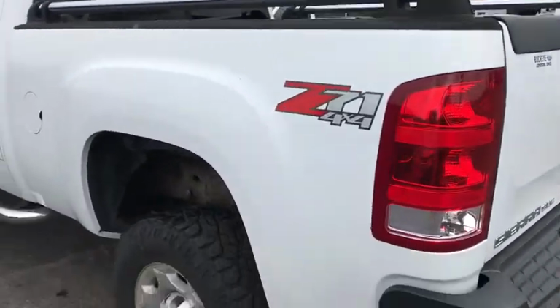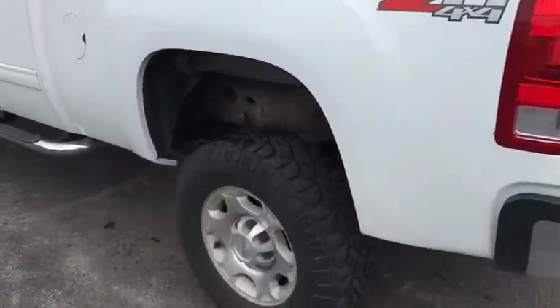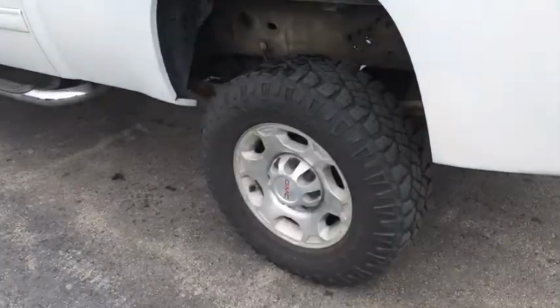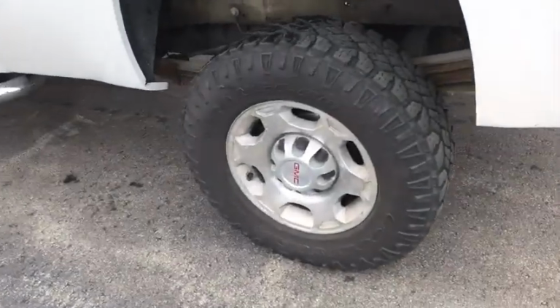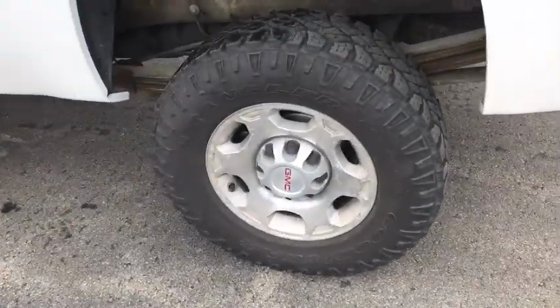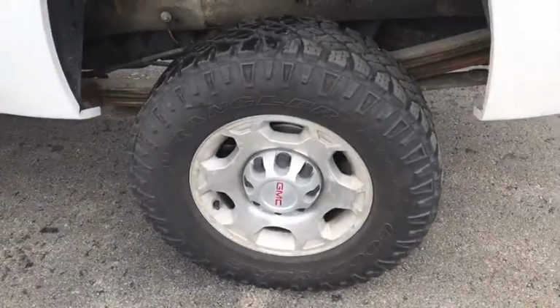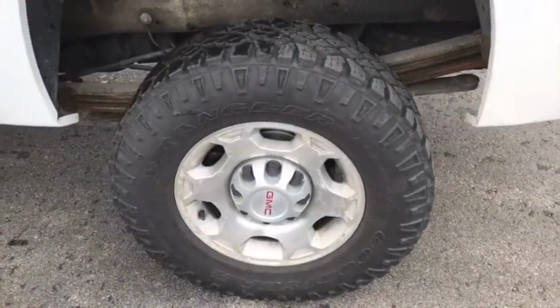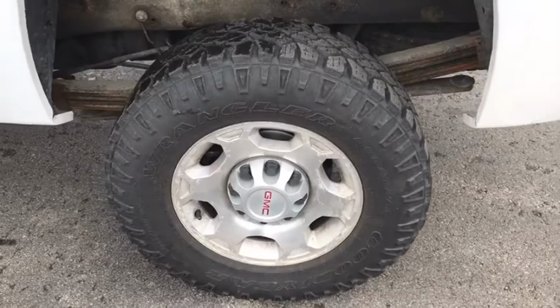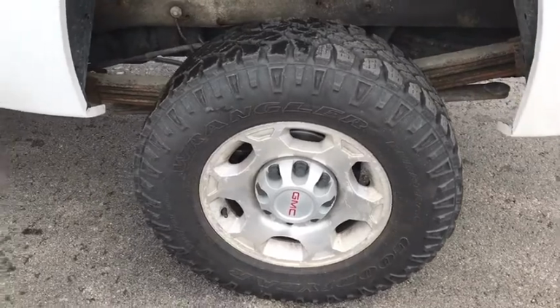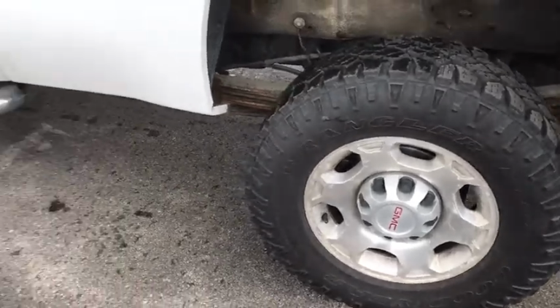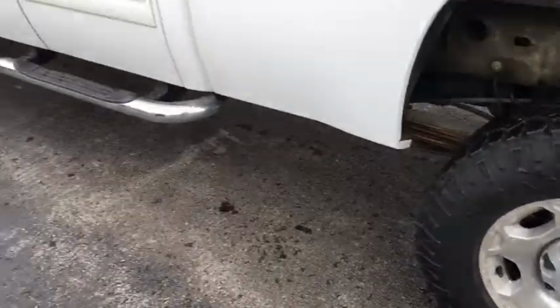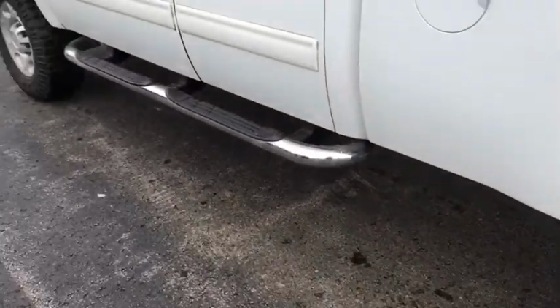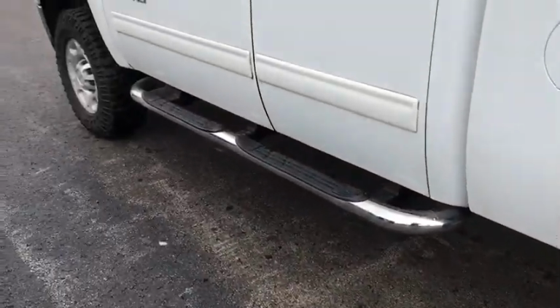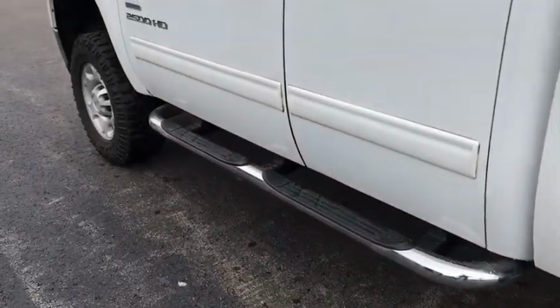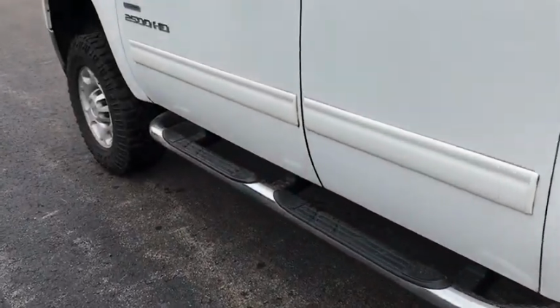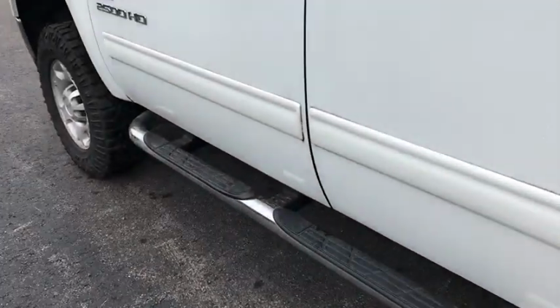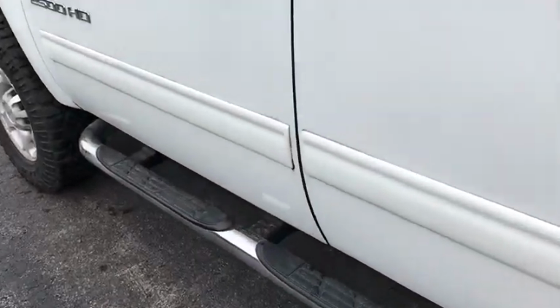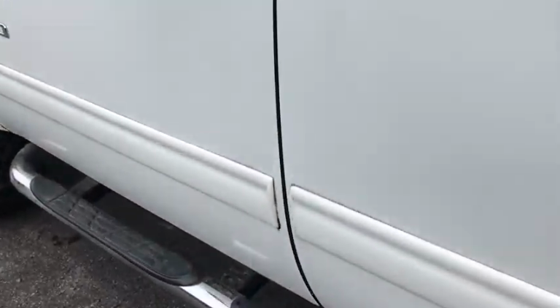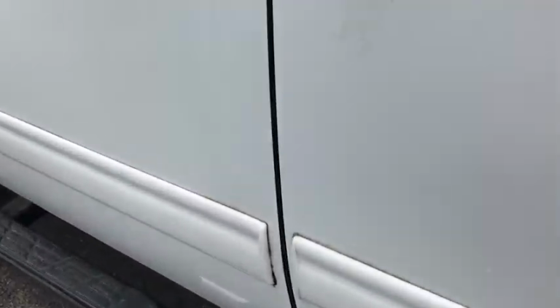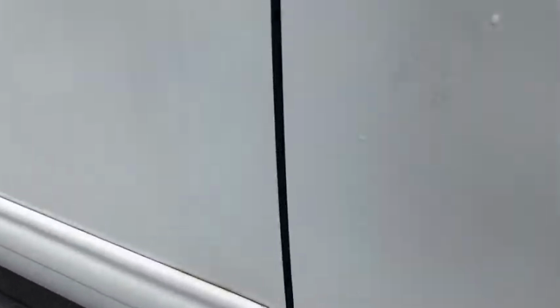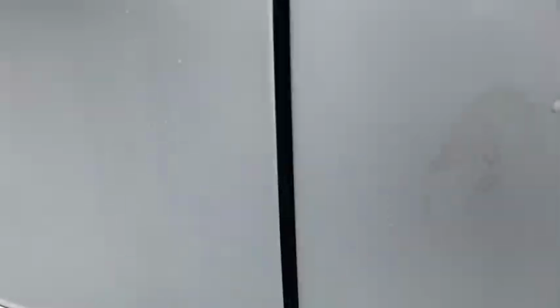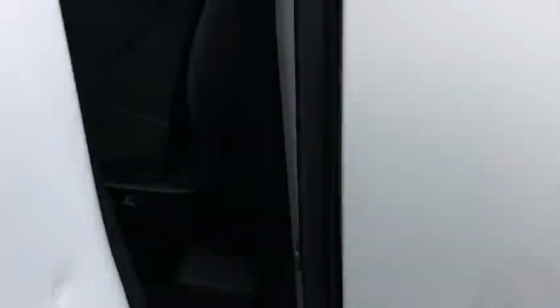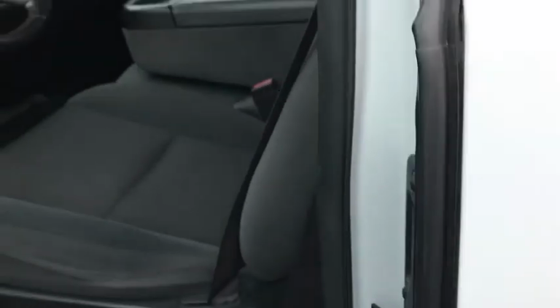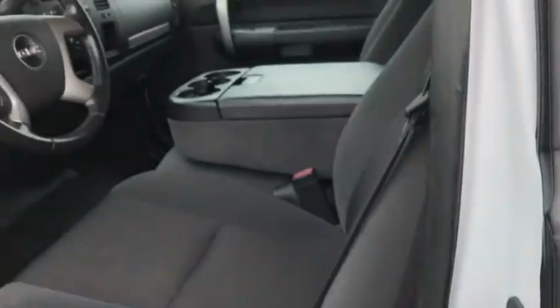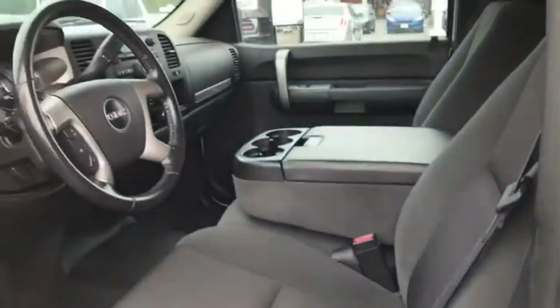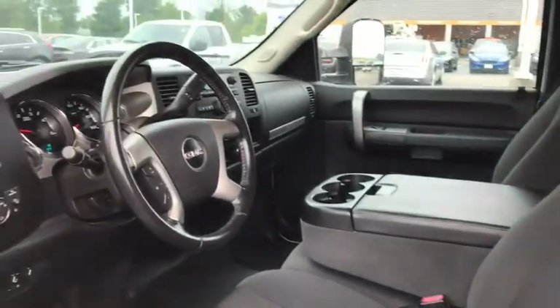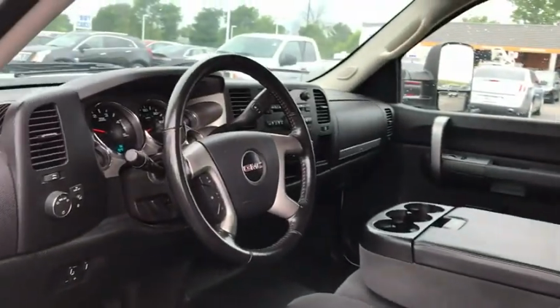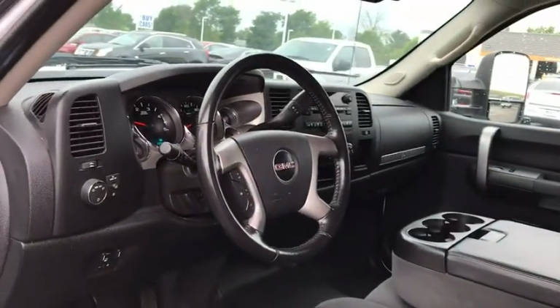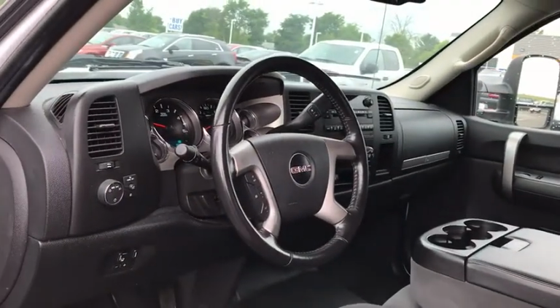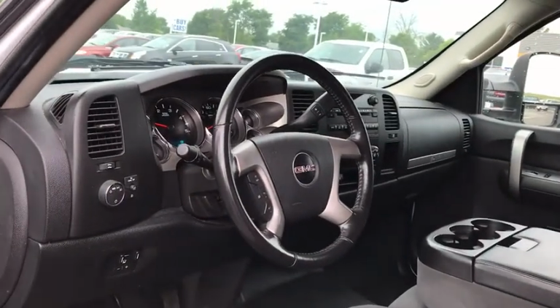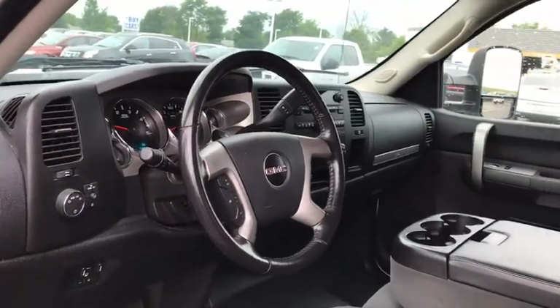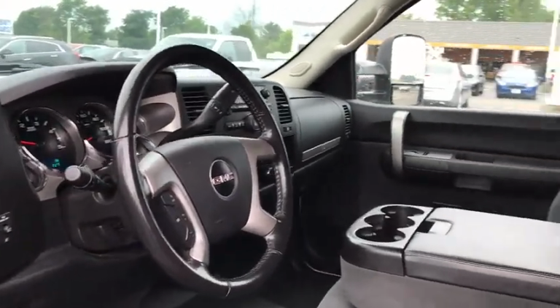CD player. Power windows. Power door locks. Electronic stability control. Compass. Security system. Remote keyless entry. Overhead console. Off-road package.